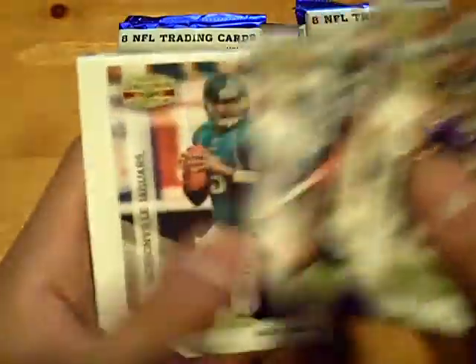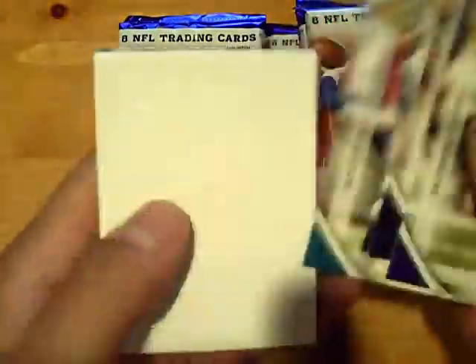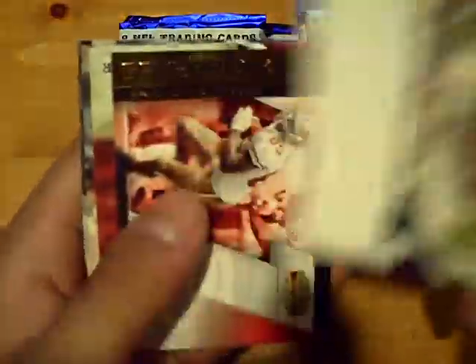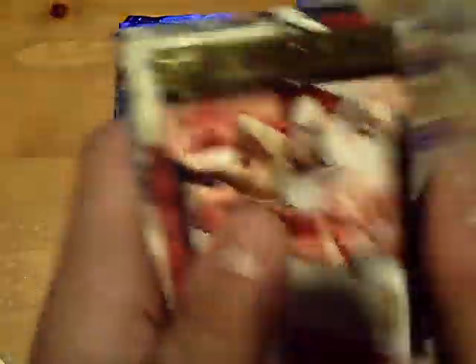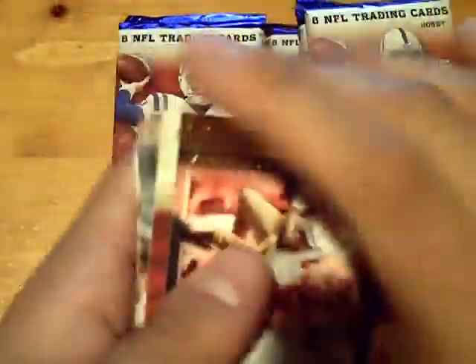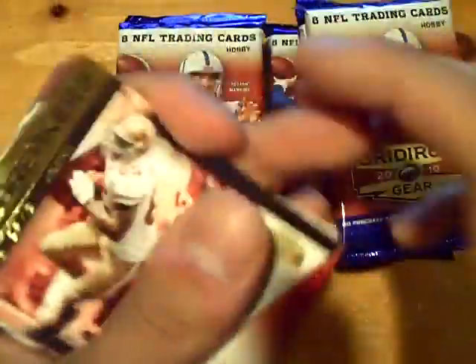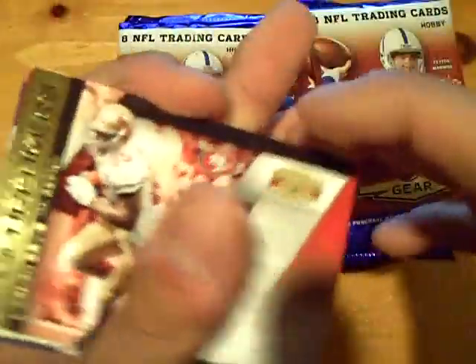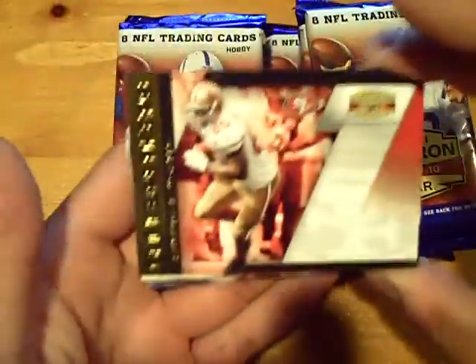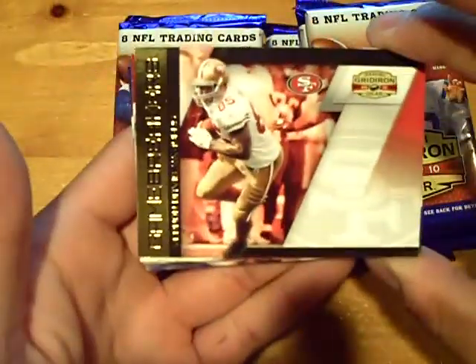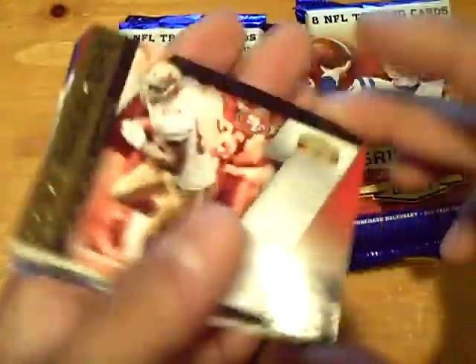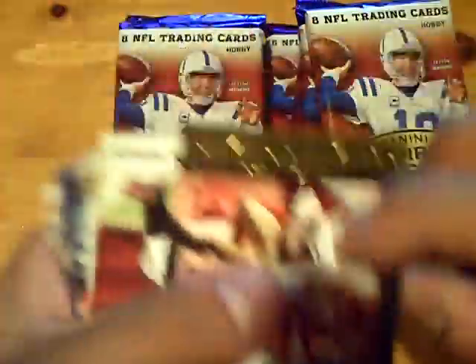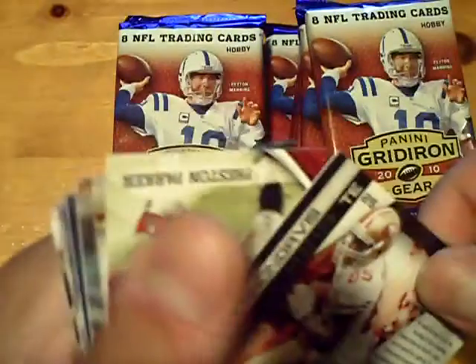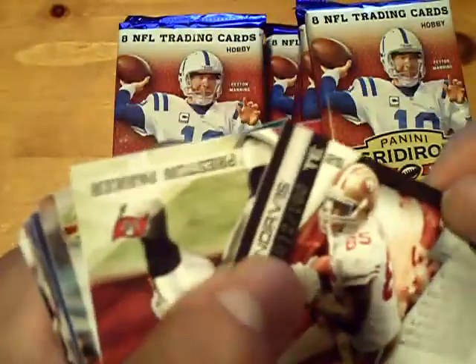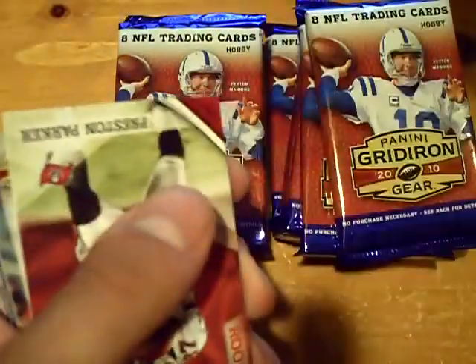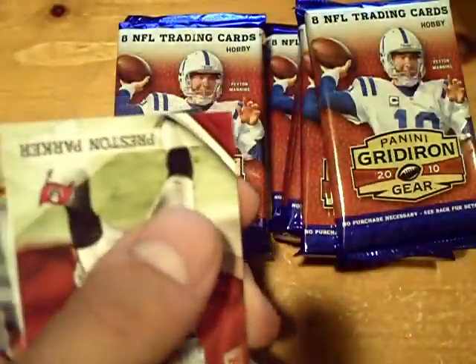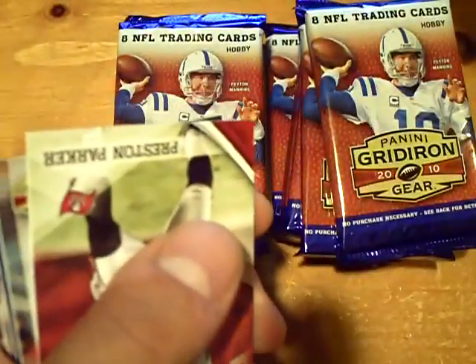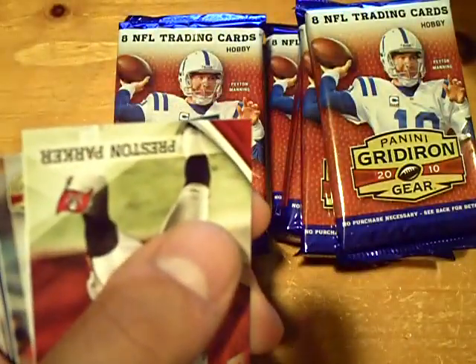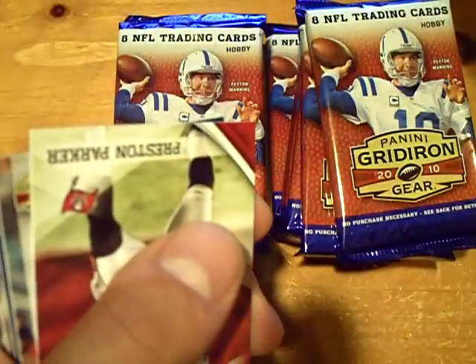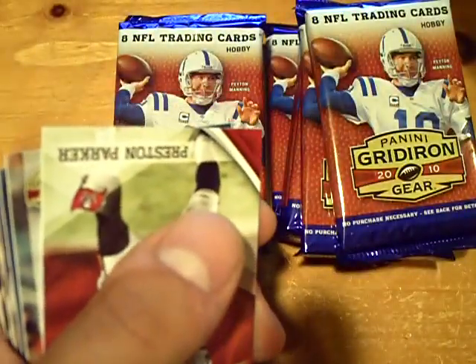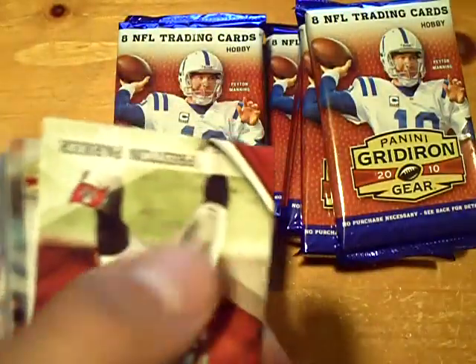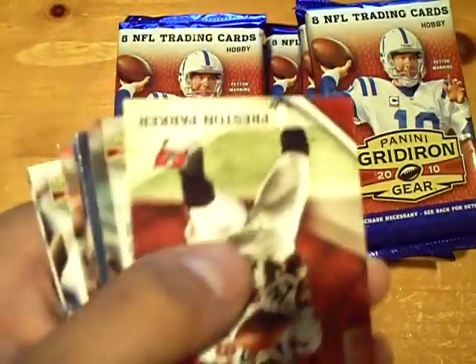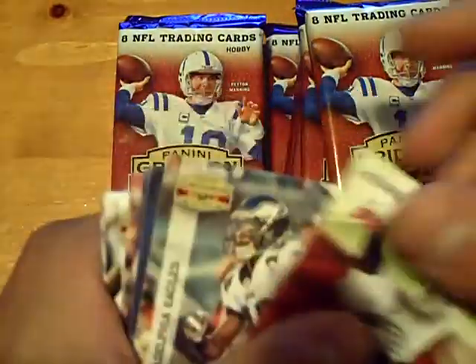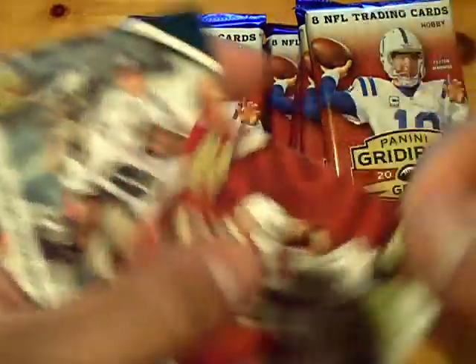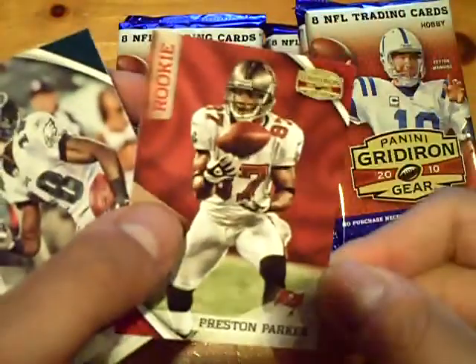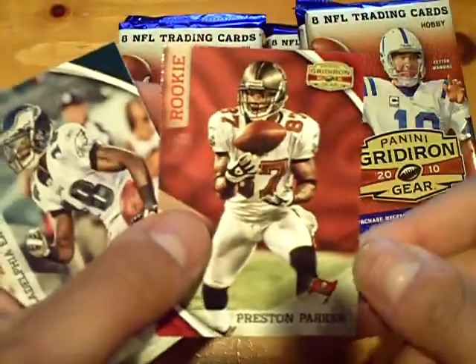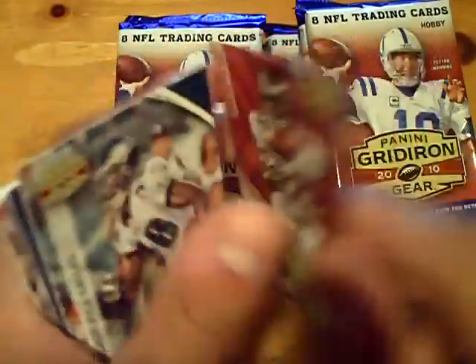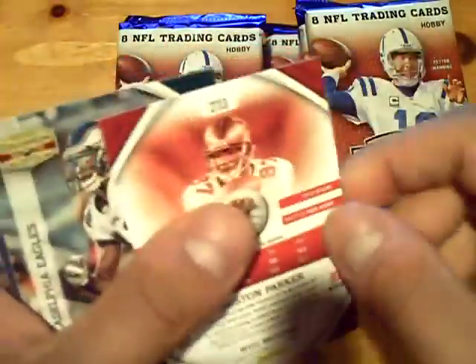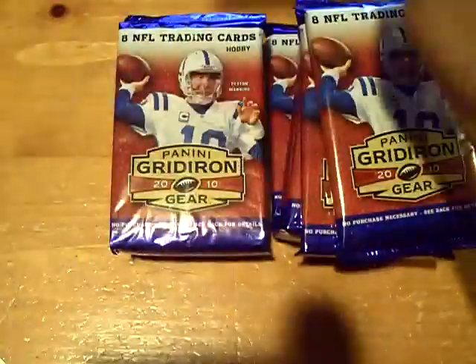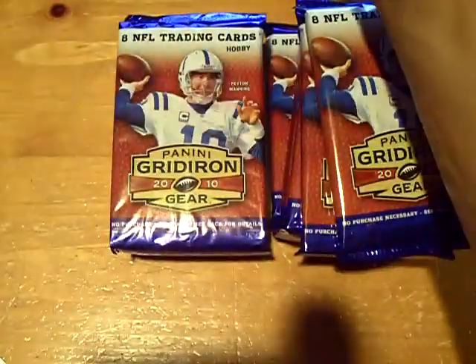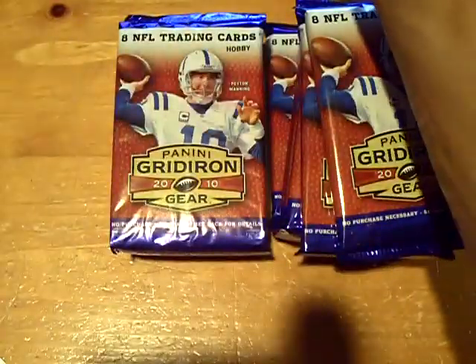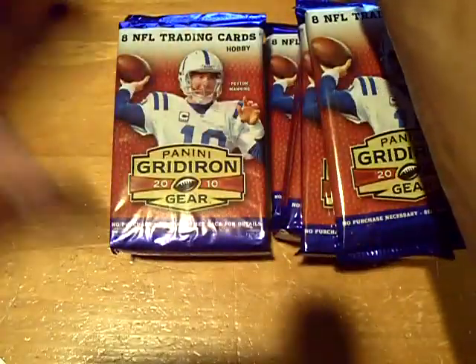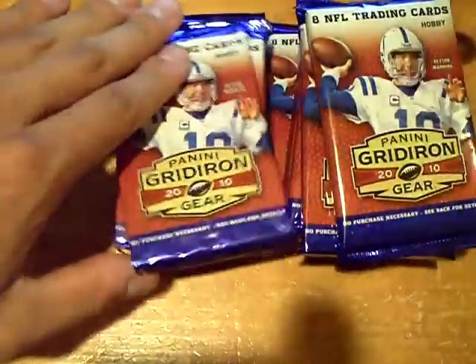Base, base — Vernon Davis for the 49ers, Game Breakers out of a hundred, and a Preston Parker rookie for the Bucs, not numbered.